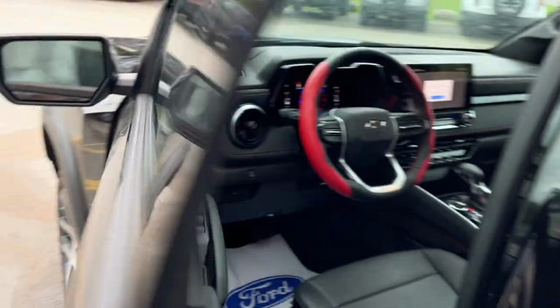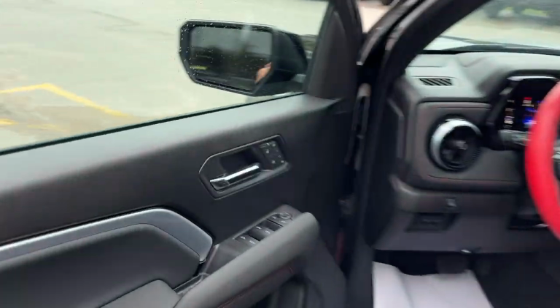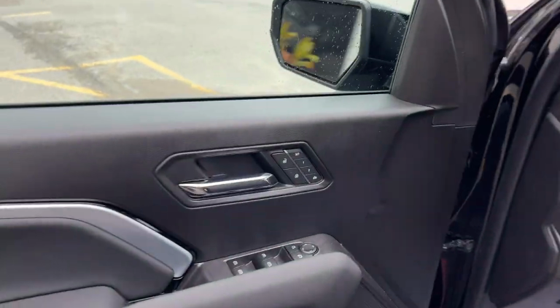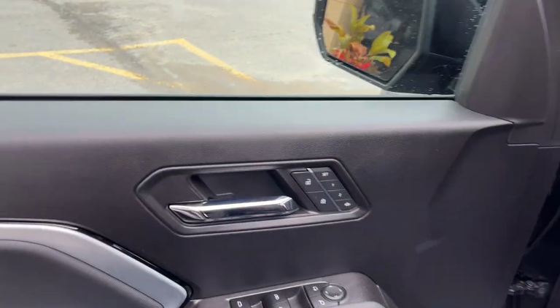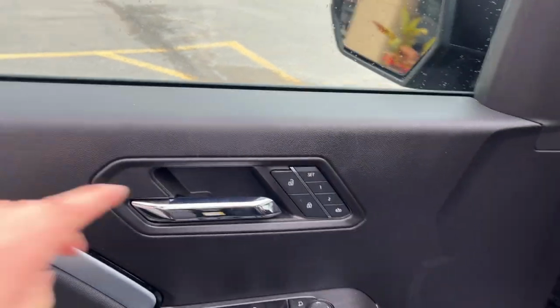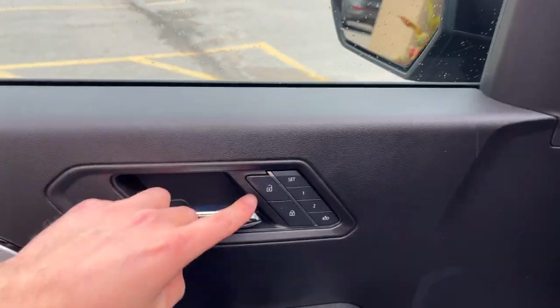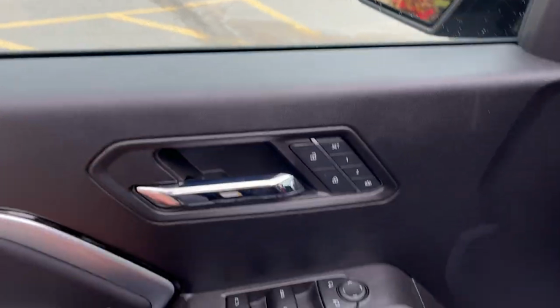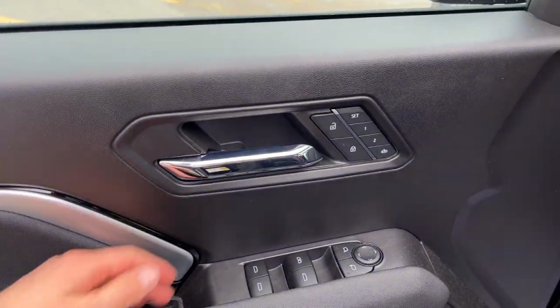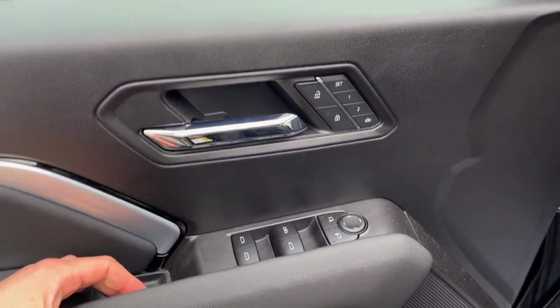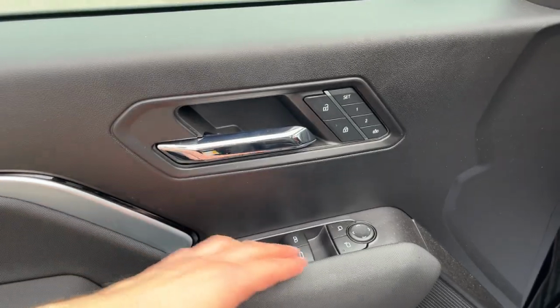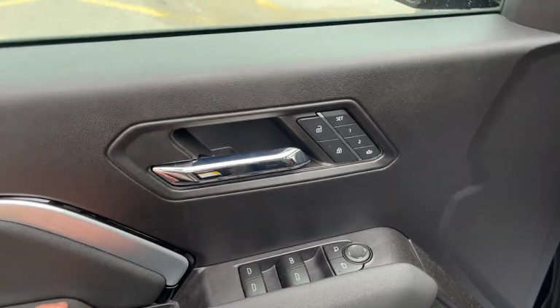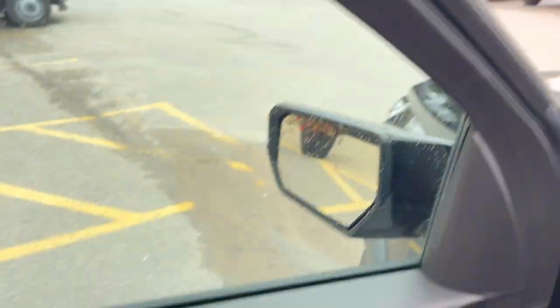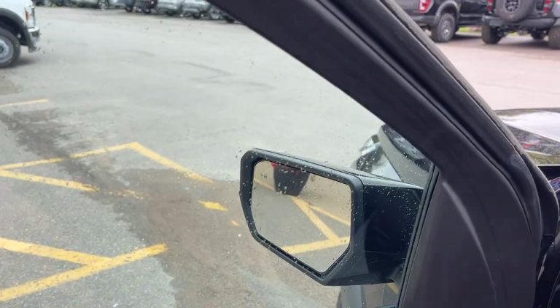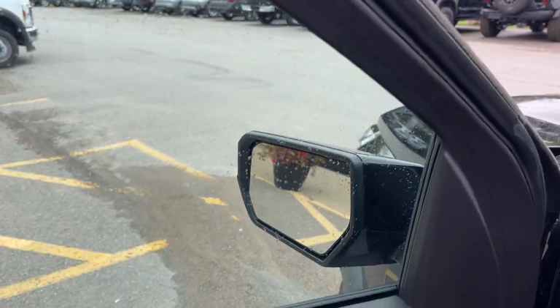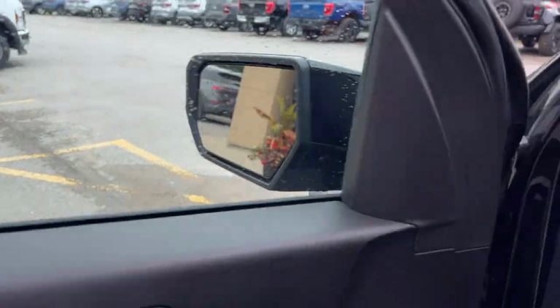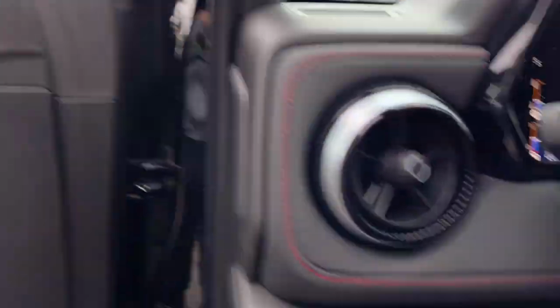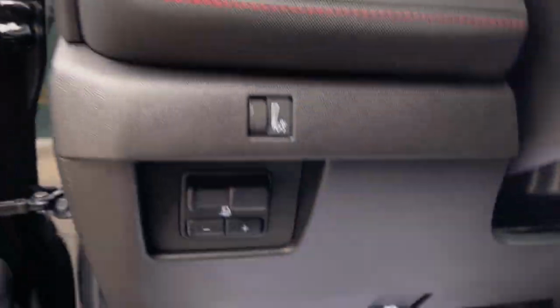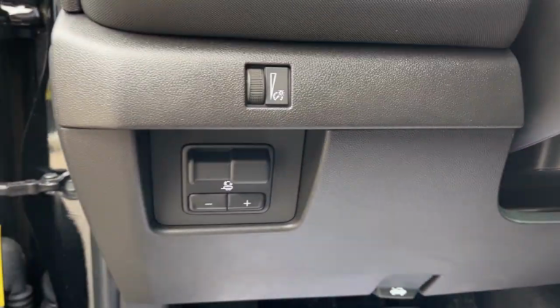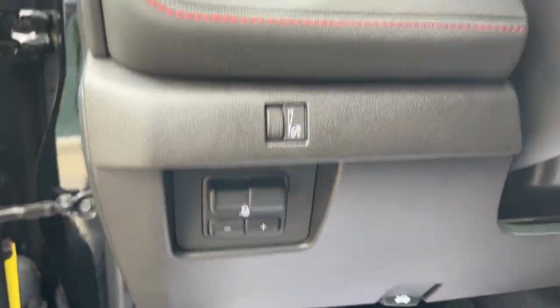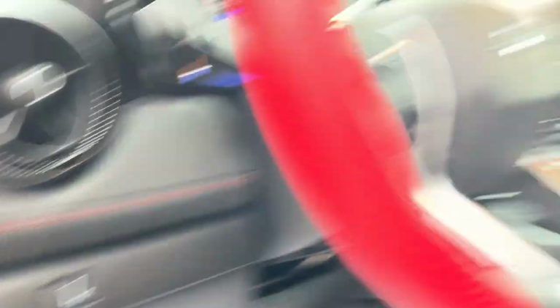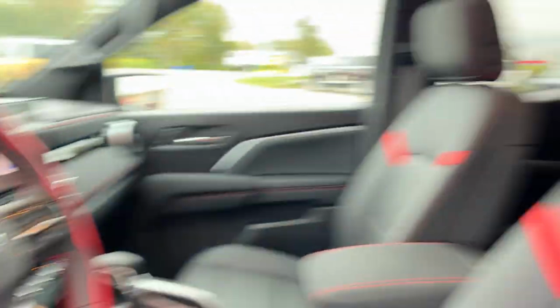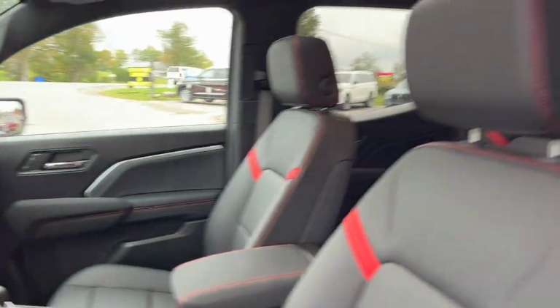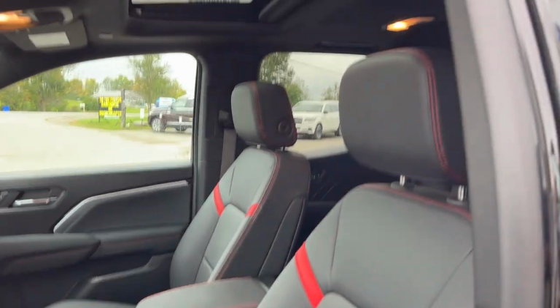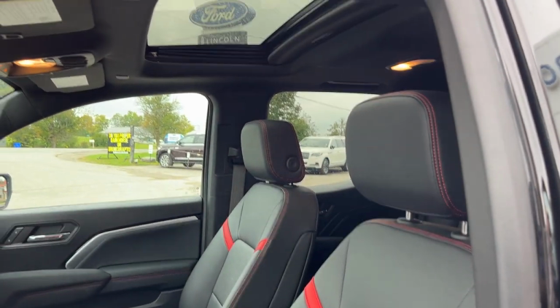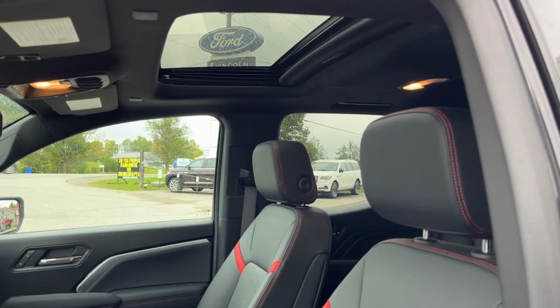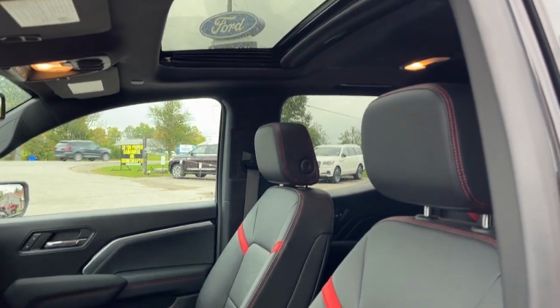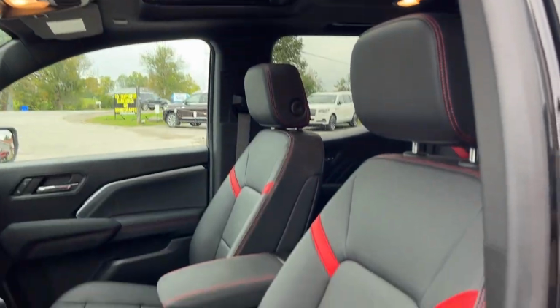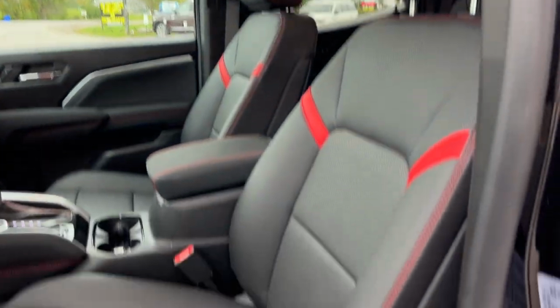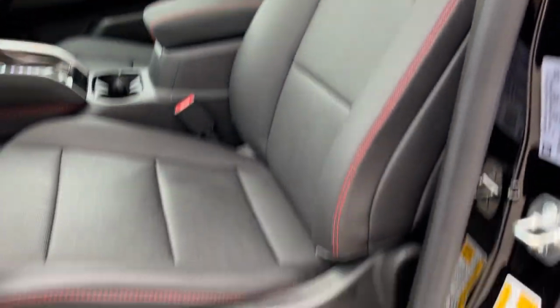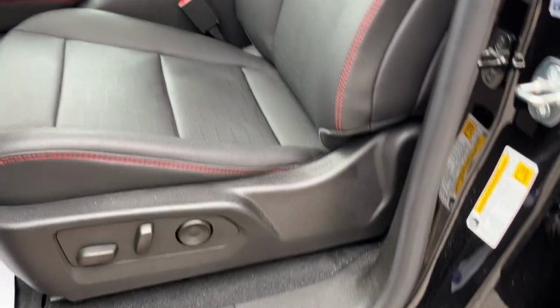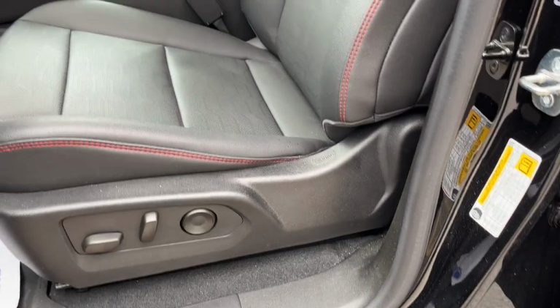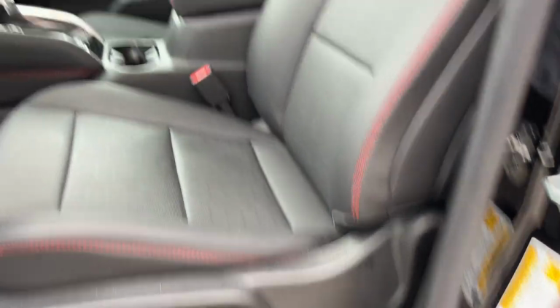Coming around to the front, you do have driver seat memory on here. Power windows and locks, power glass adjustable mirrors with blind spot monitoring. You do have your trailer brake controller there and really comfortable front seats. You also have the power moonroof on here. That is a power driver seat with lumbar.